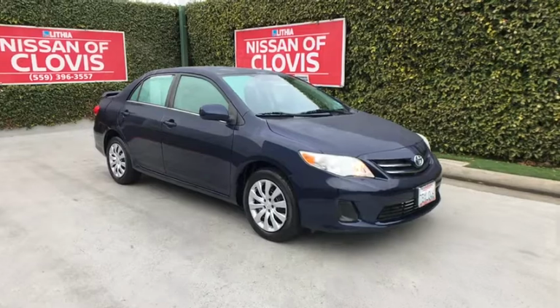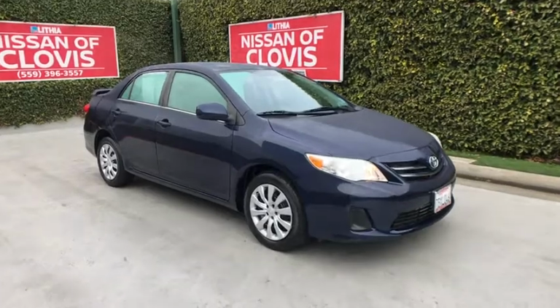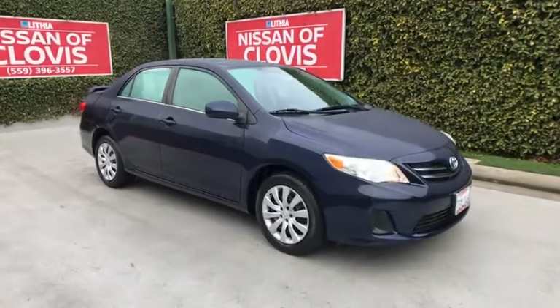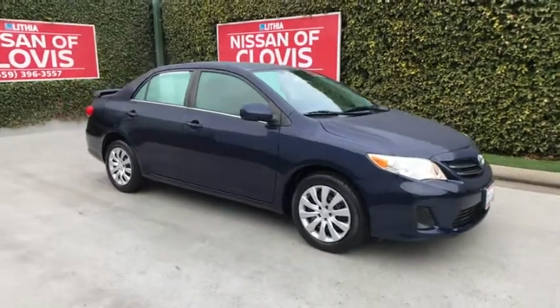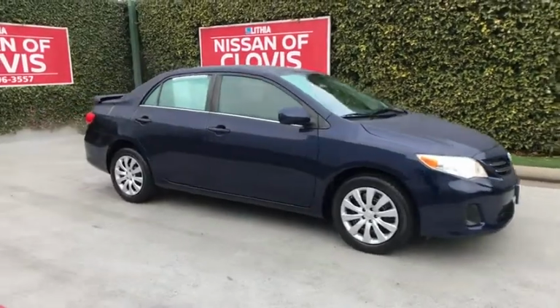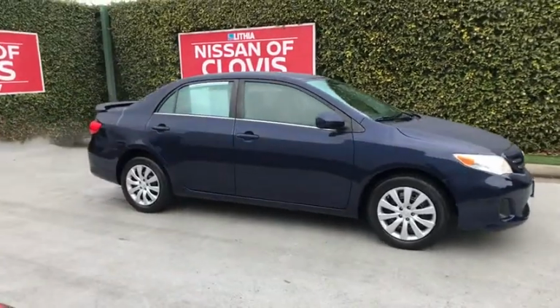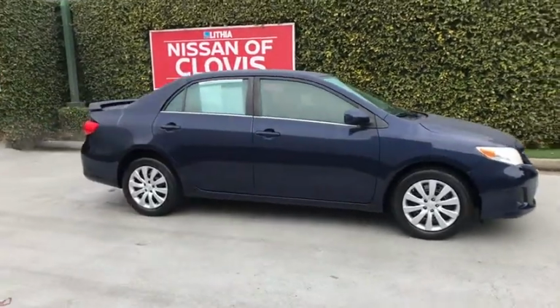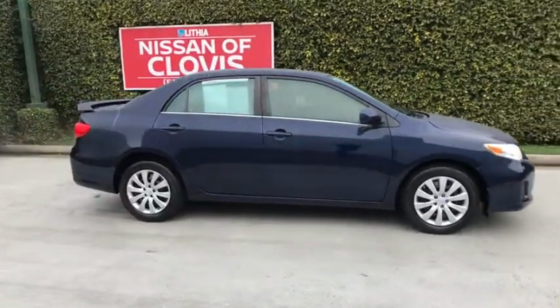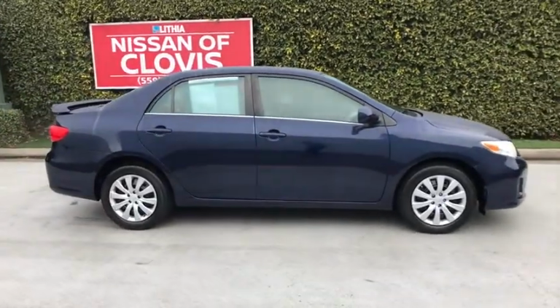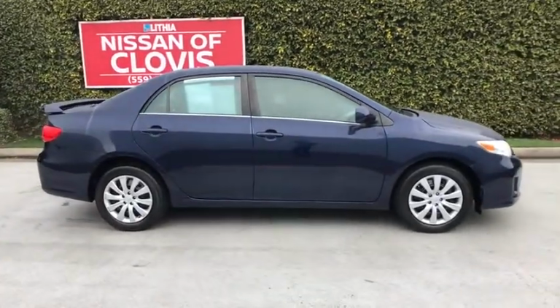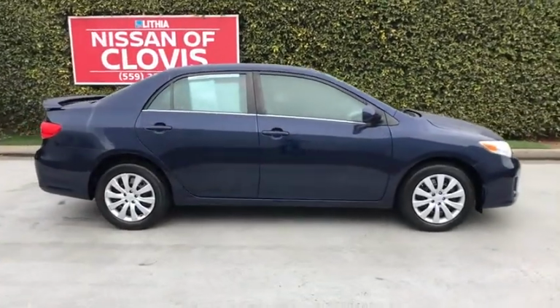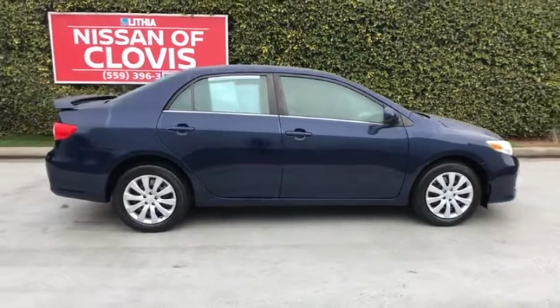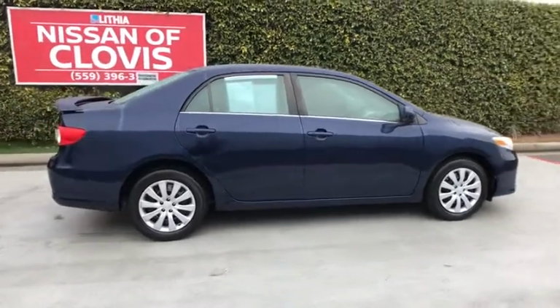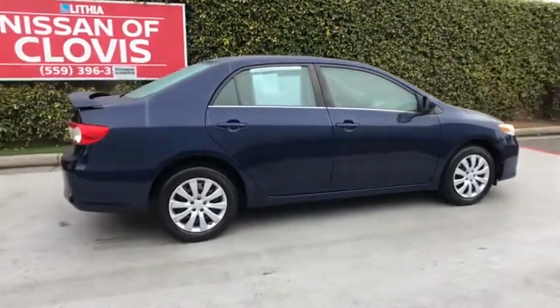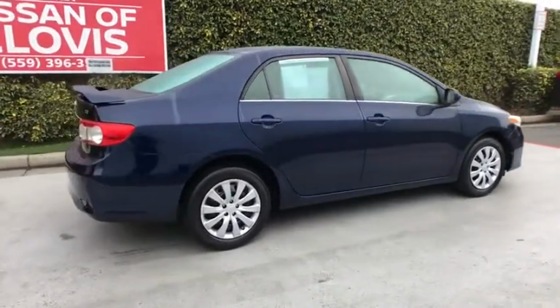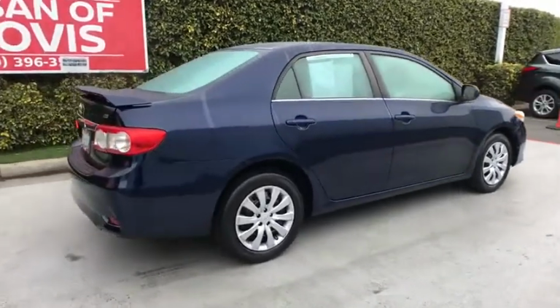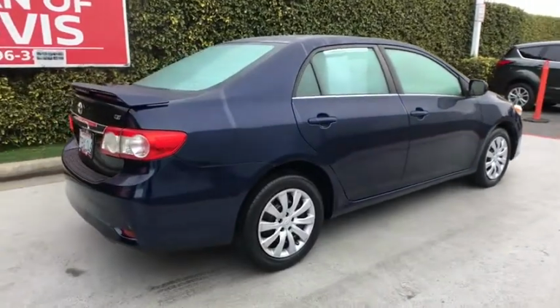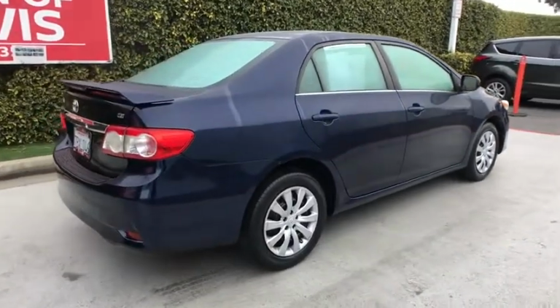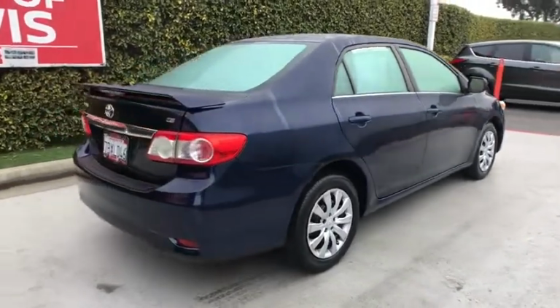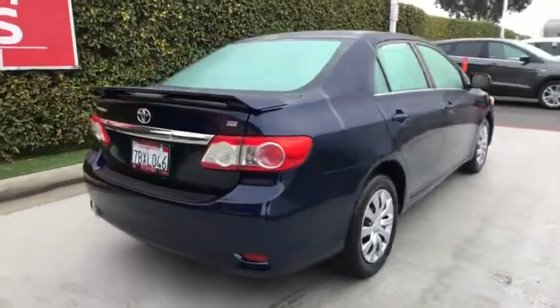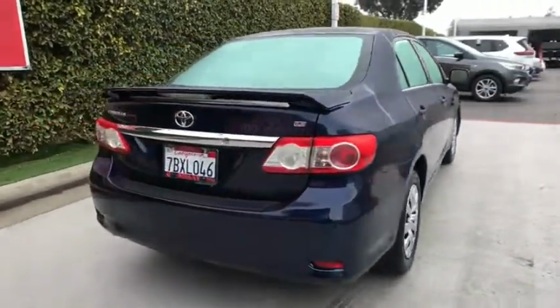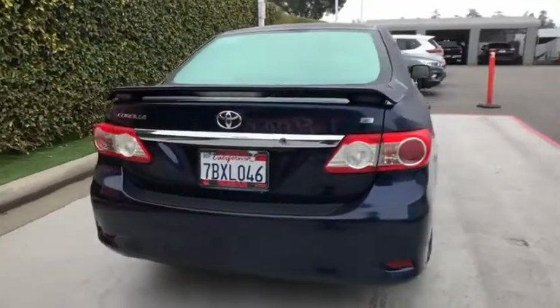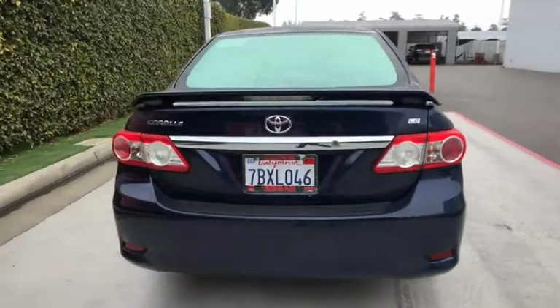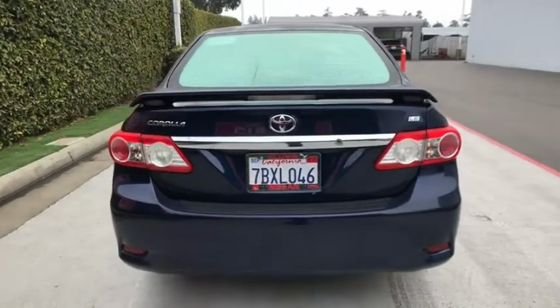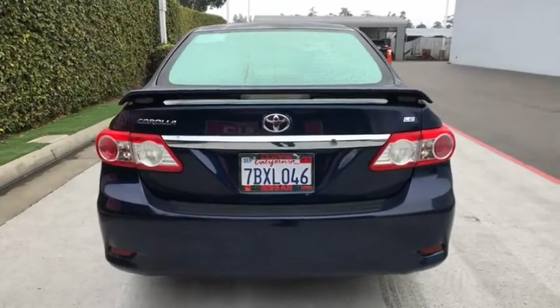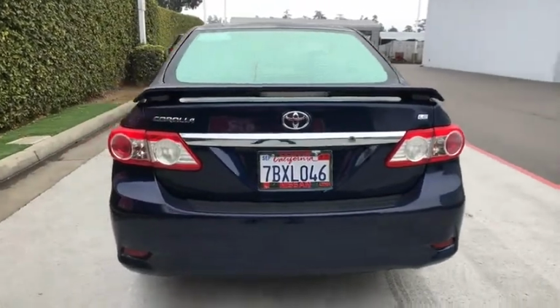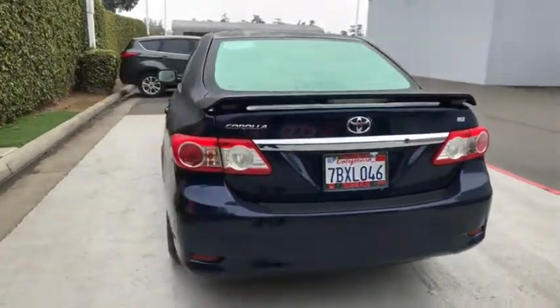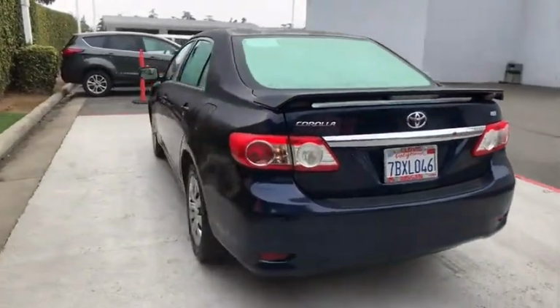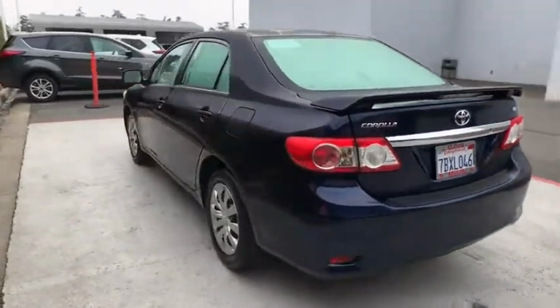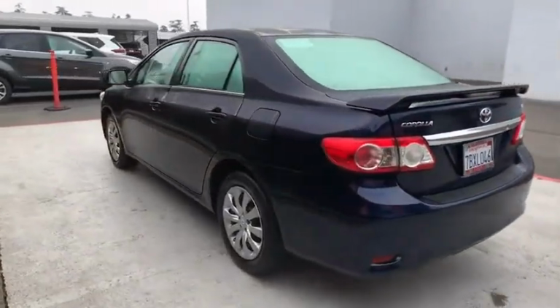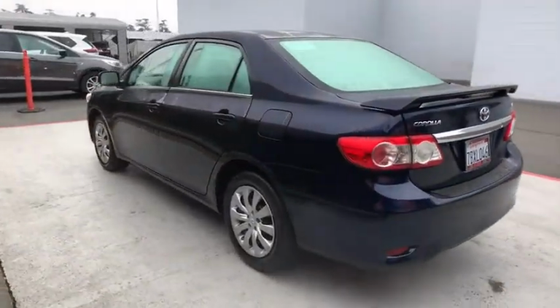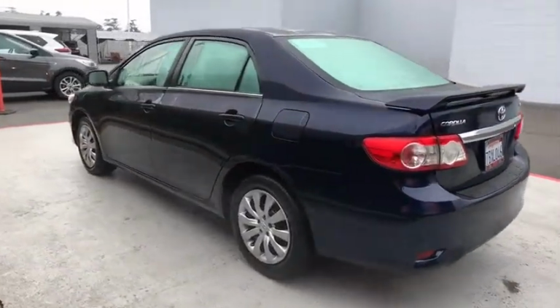Looking for the right vehicle? Check out the 2013 Toyota Corolla. The Corolla is still a great option for those who want dependability, comfort, and value. This vehicle has less than 85,000 miles. Here are some of this vehicle's great options.